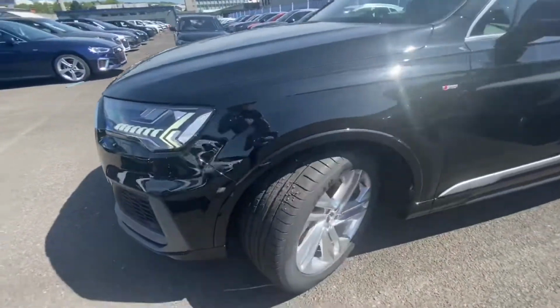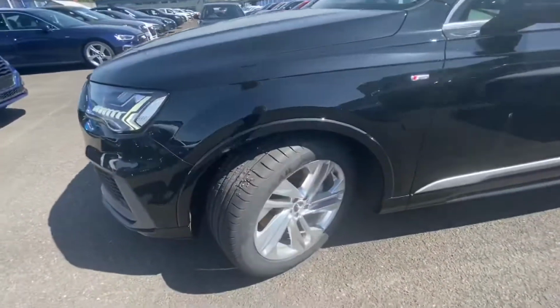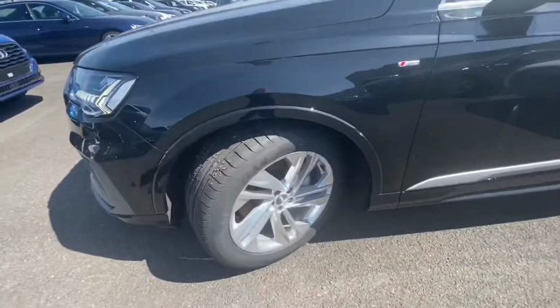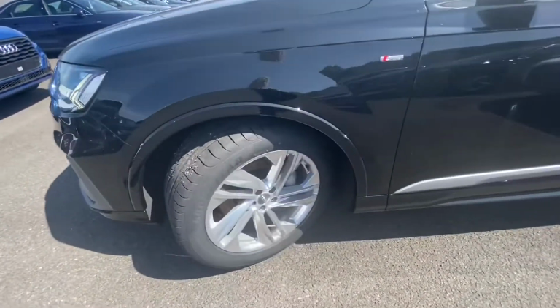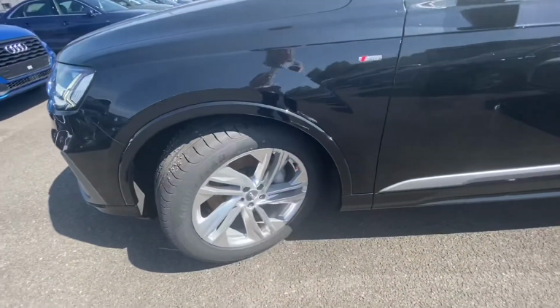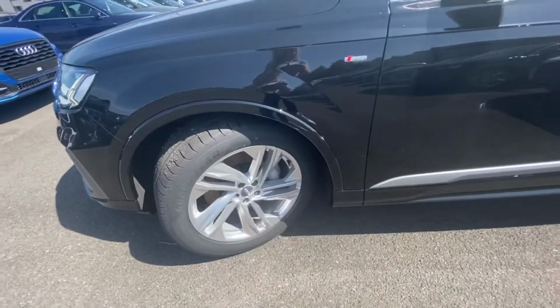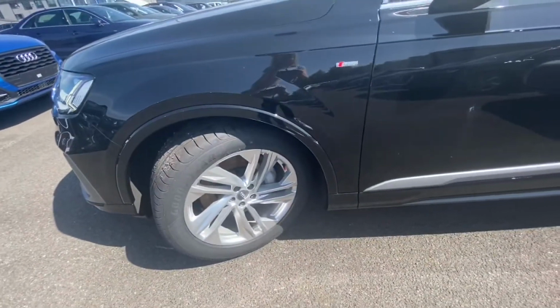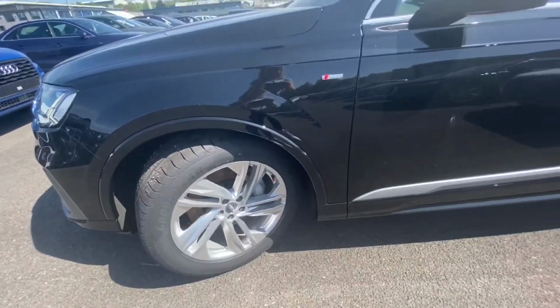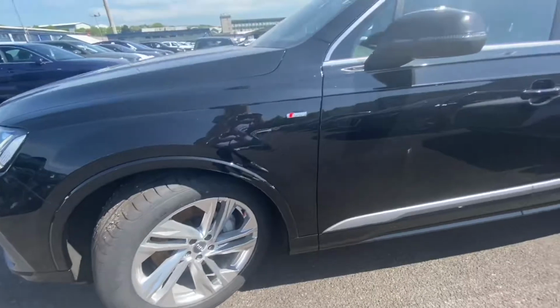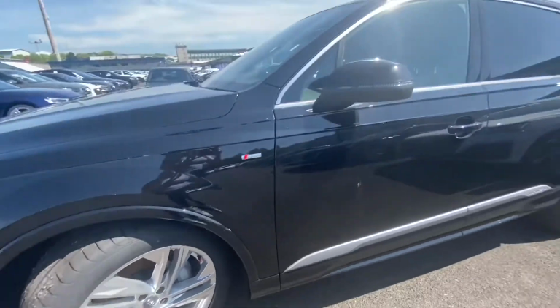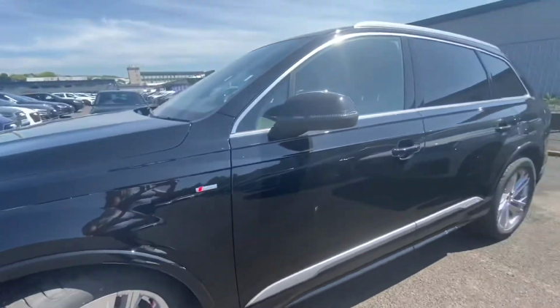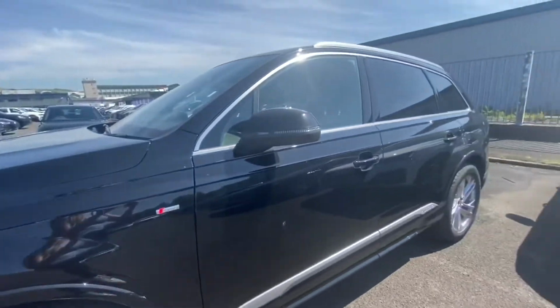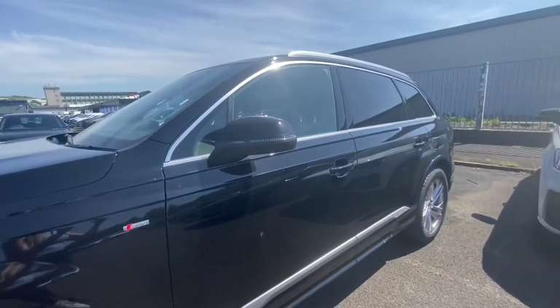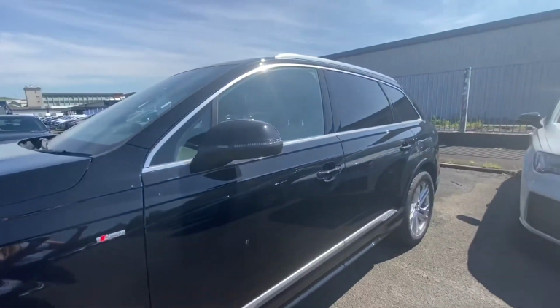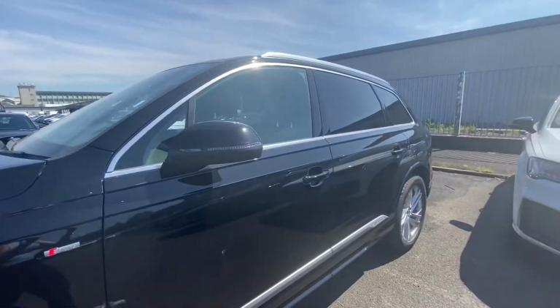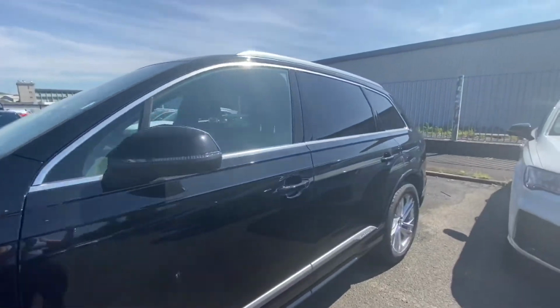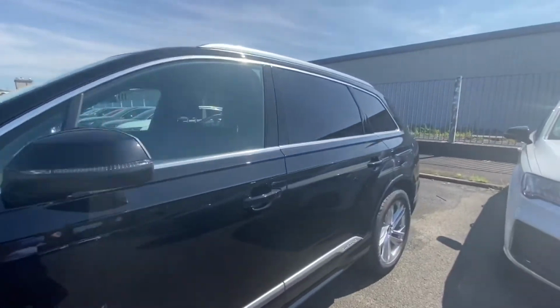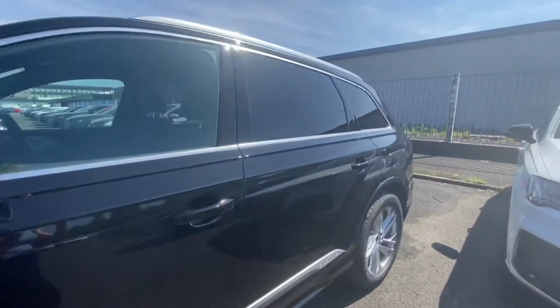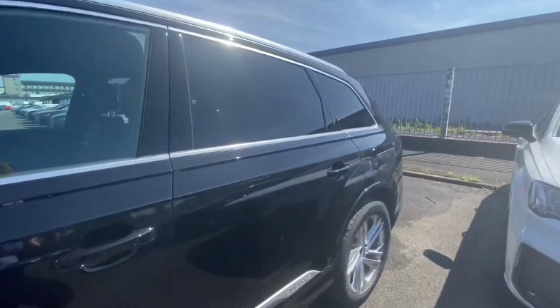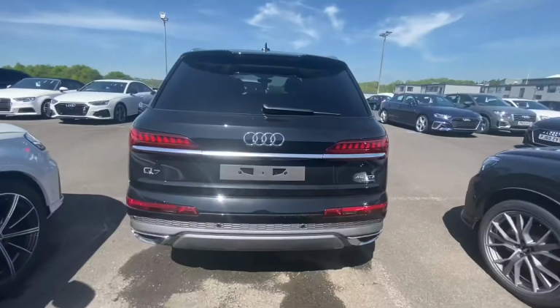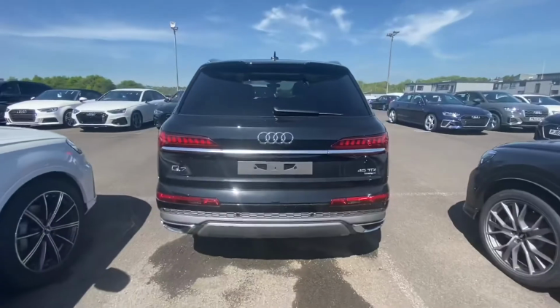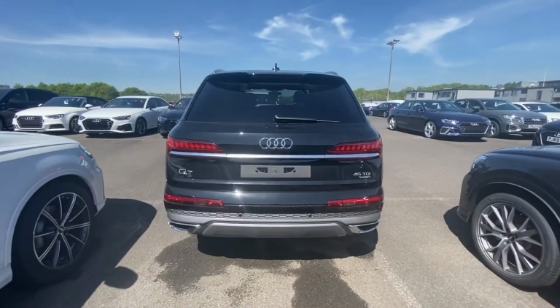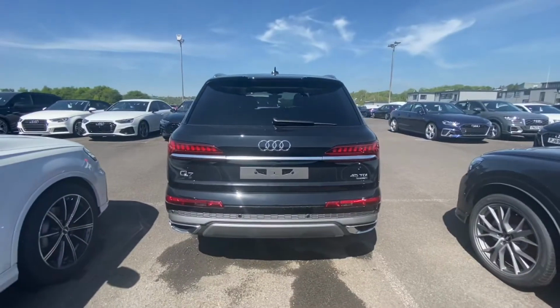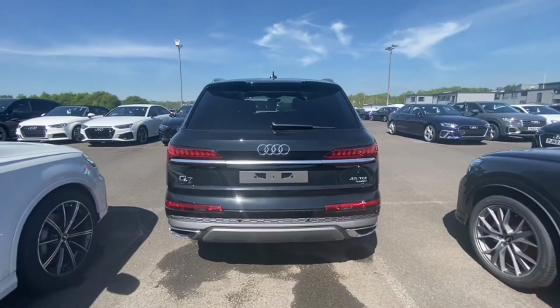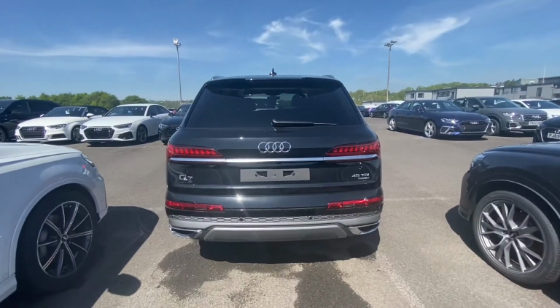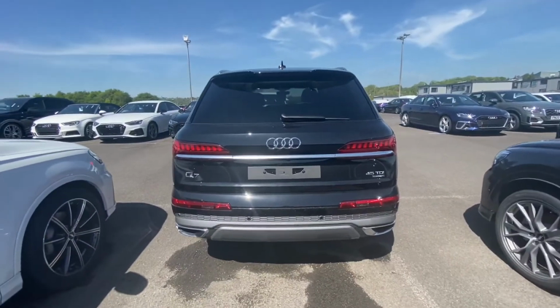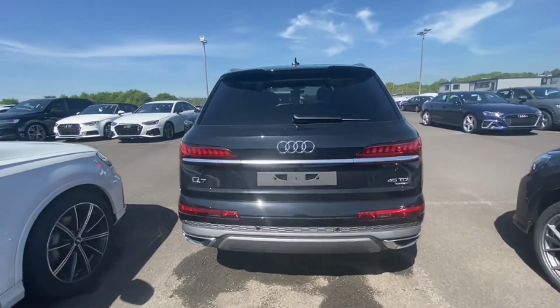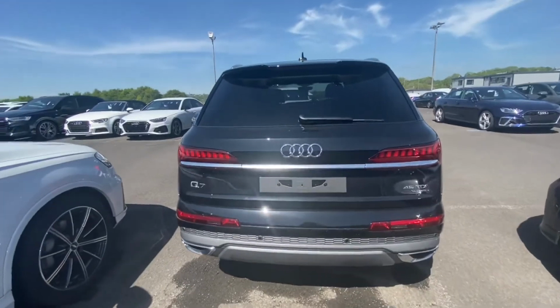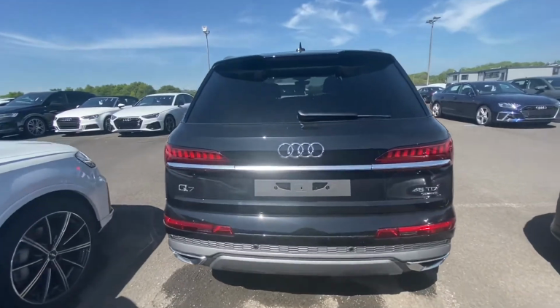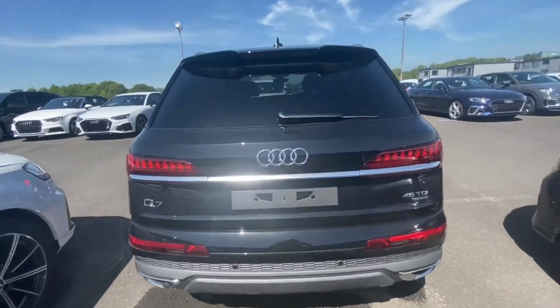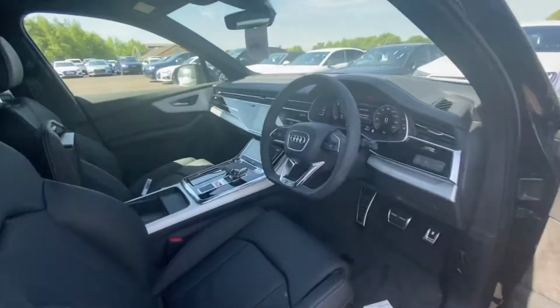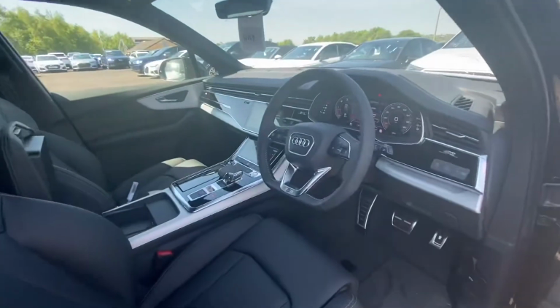It's finished in night black, with 20 inch alloy wheels in a five spoke turbine design. Dynamic indicators and LED headlights.